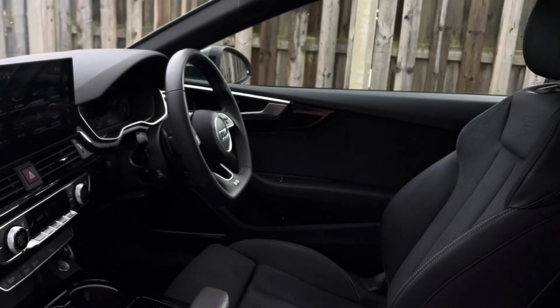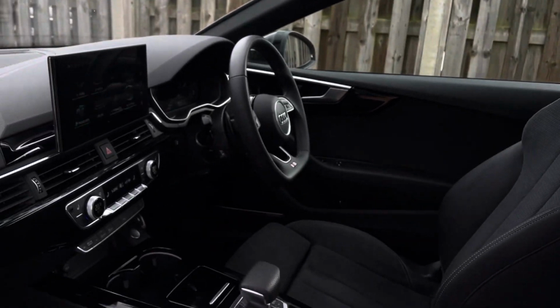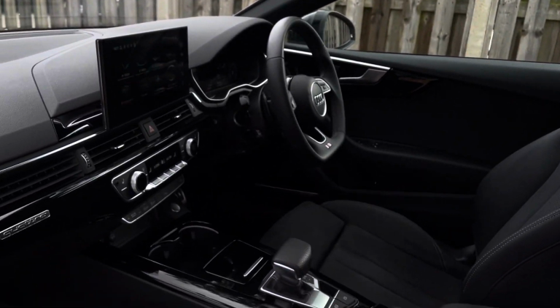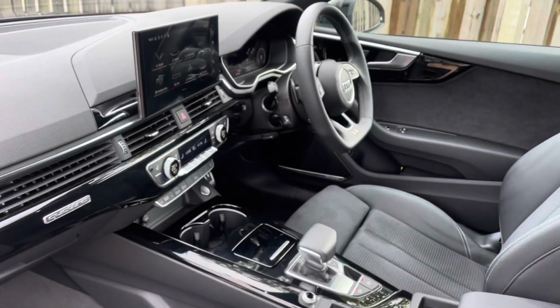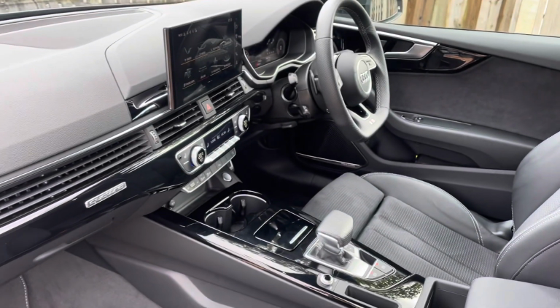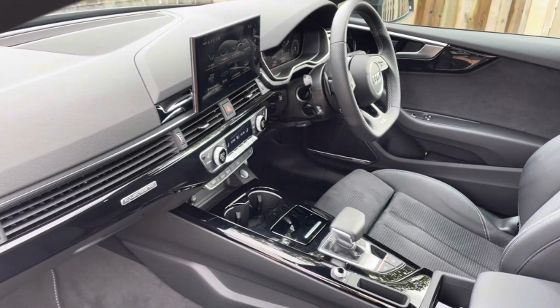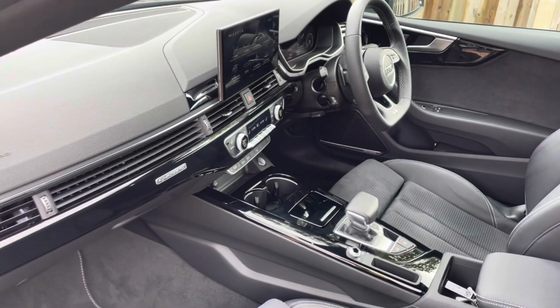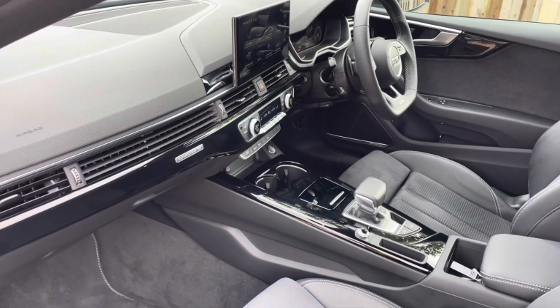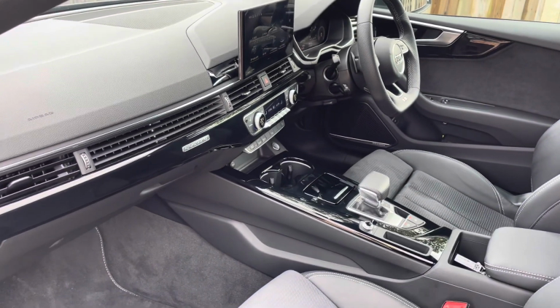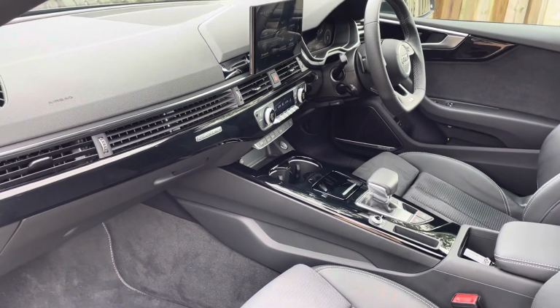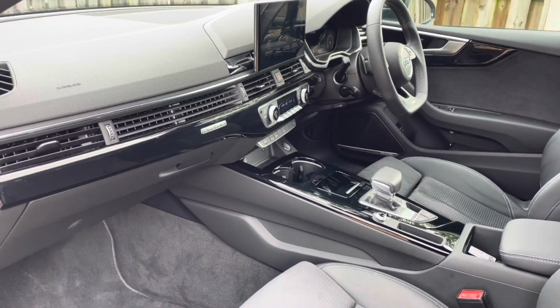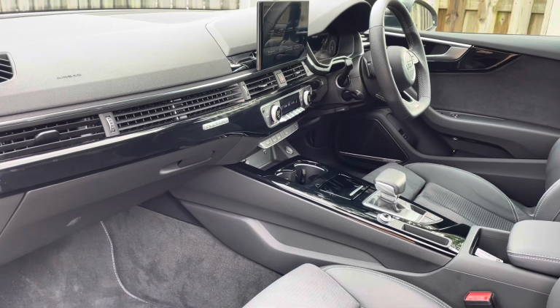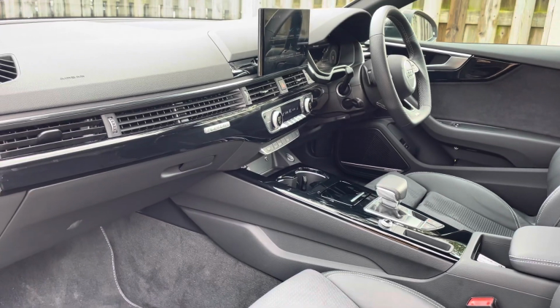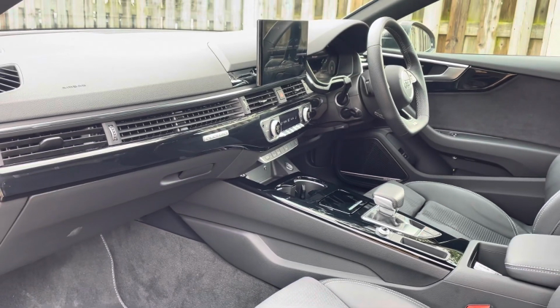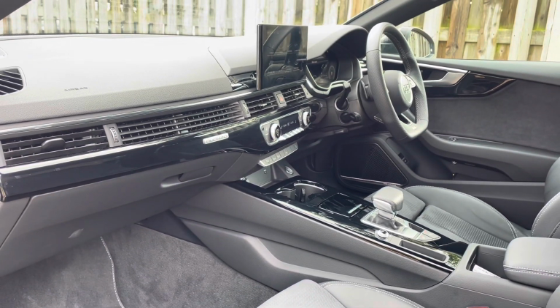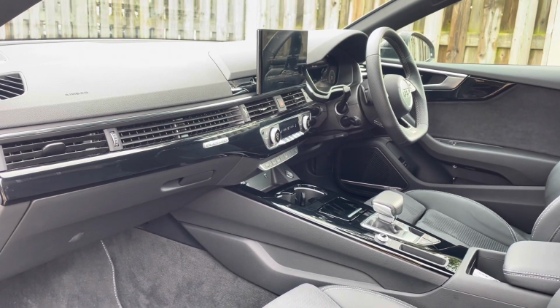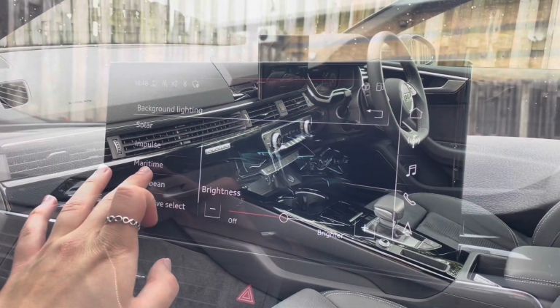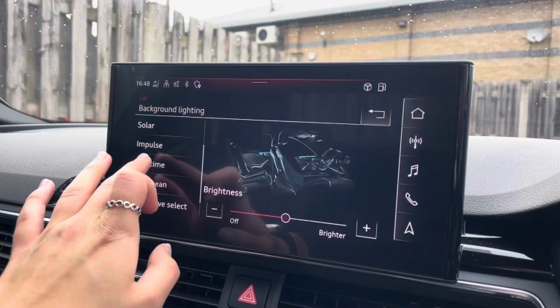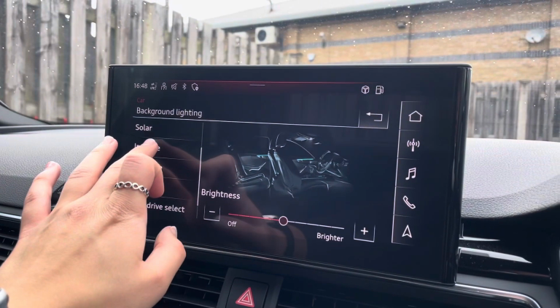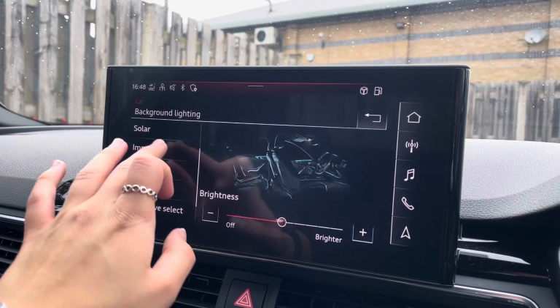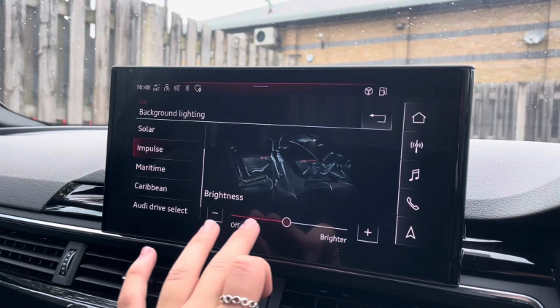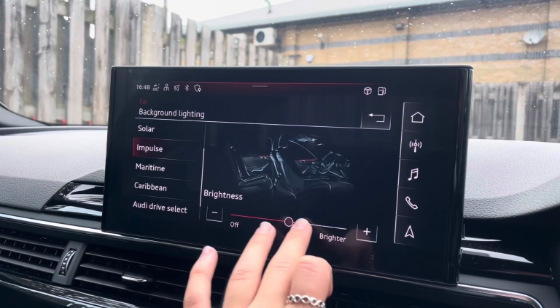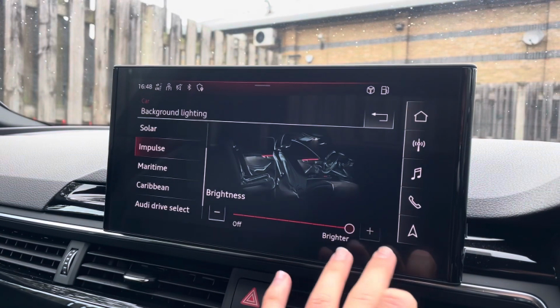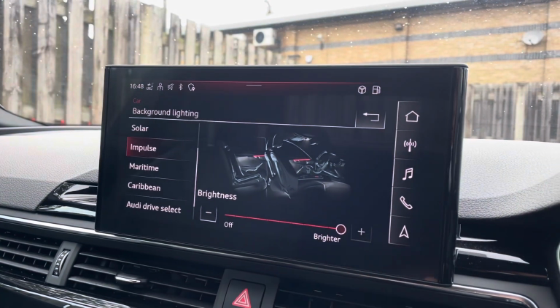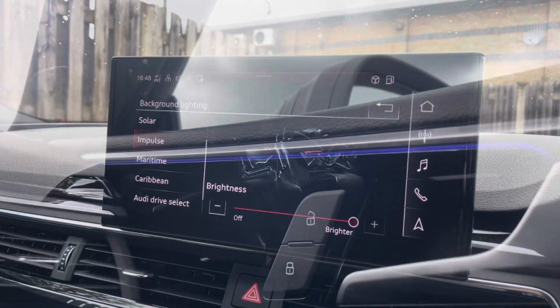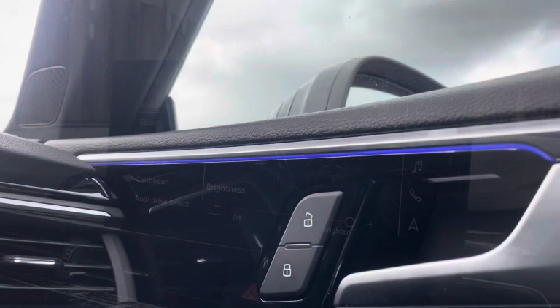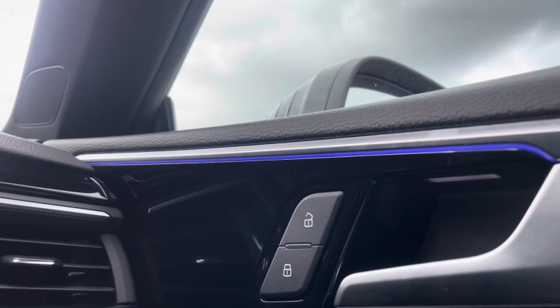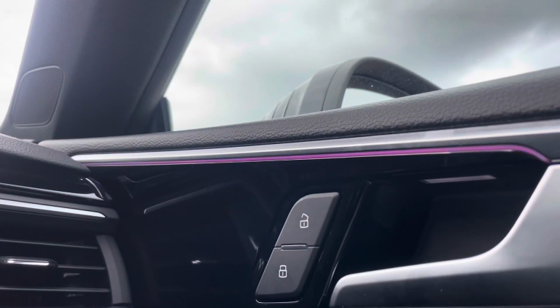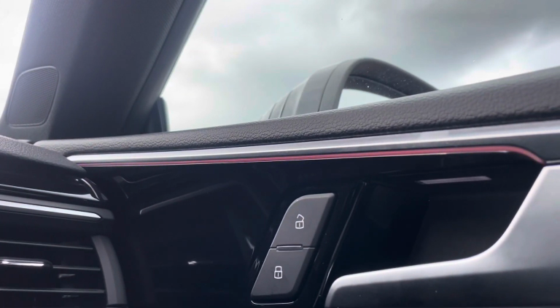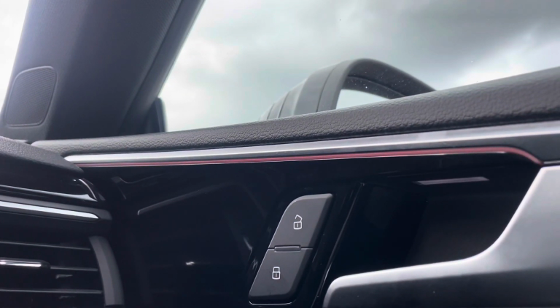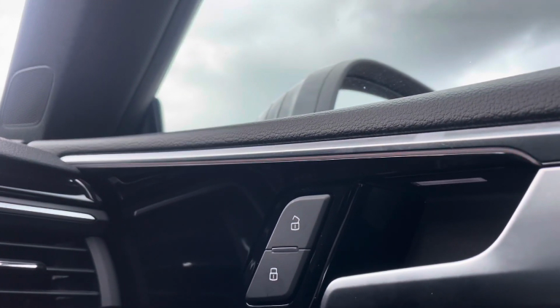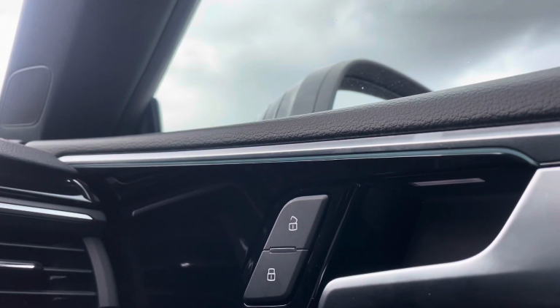Not only do the vehicle's piano black finished inlays give the car a lovely polished and refined addition, but the vehicle's extended interior lighting pack allows you to choose between your favourite interior lighting colours and intensity, making your driving experience that little more personal to you.